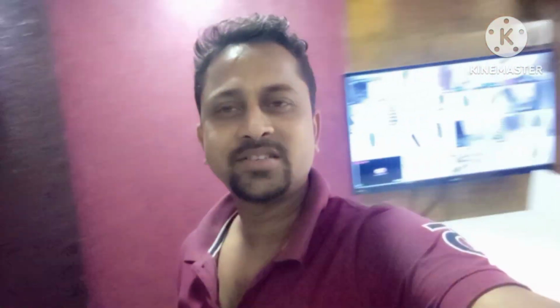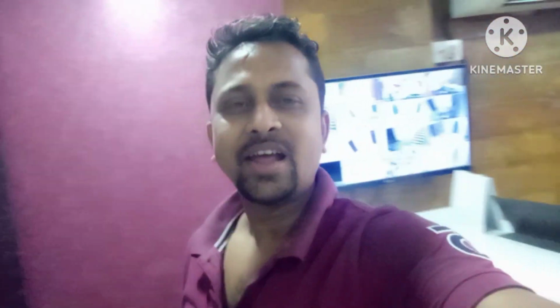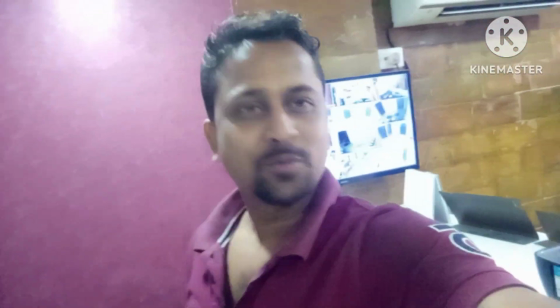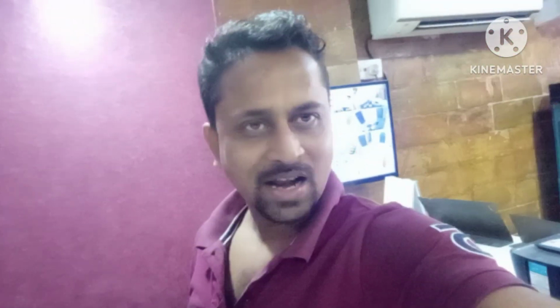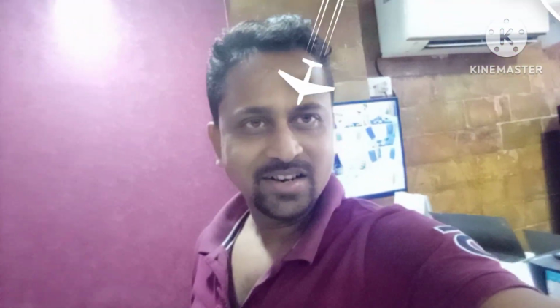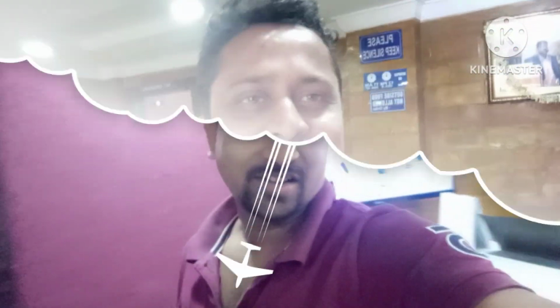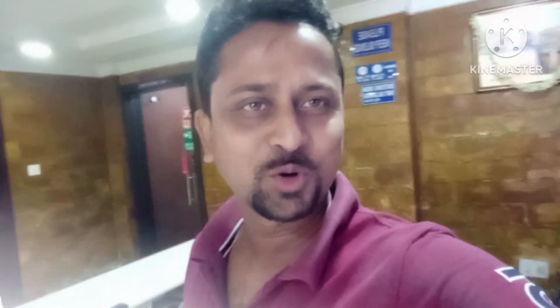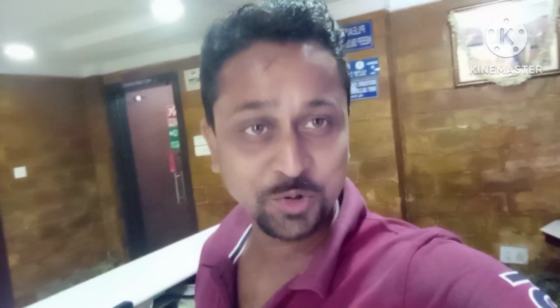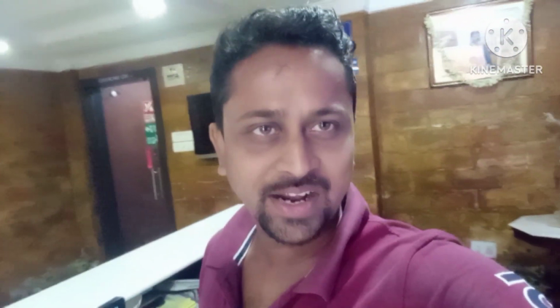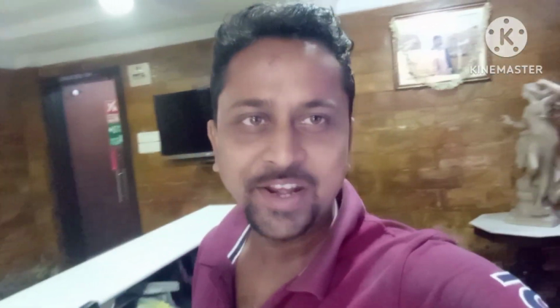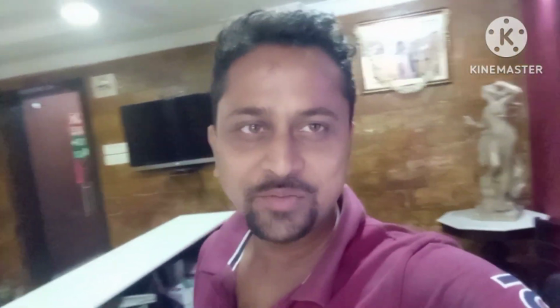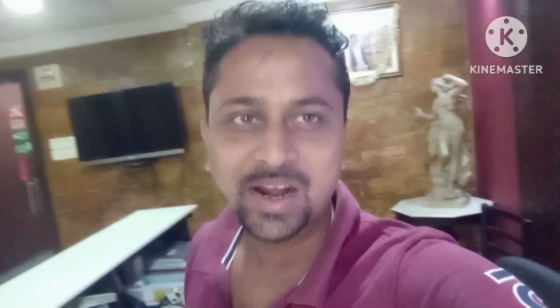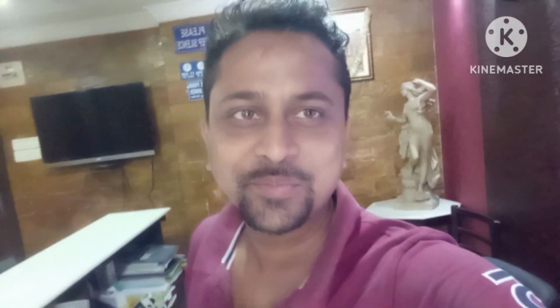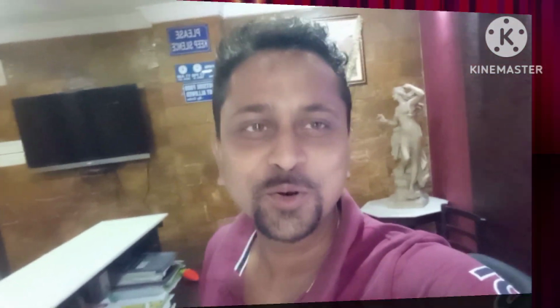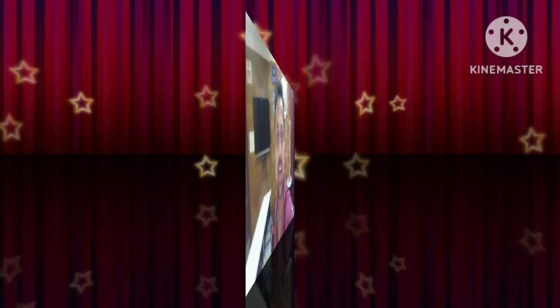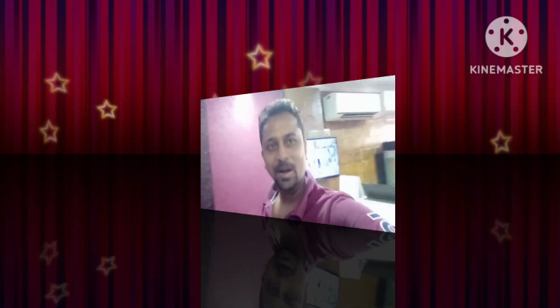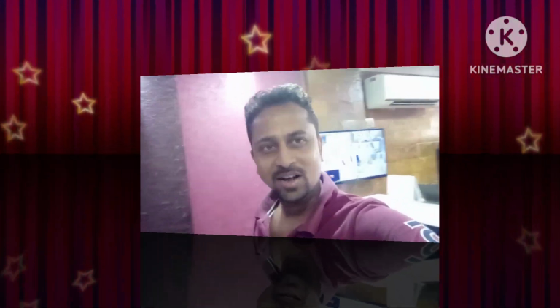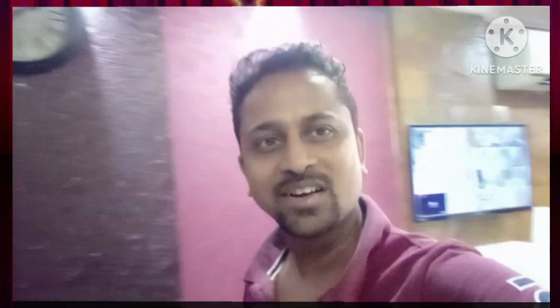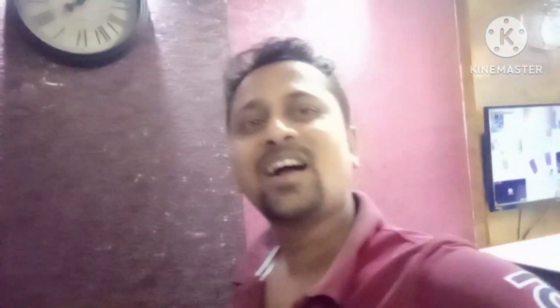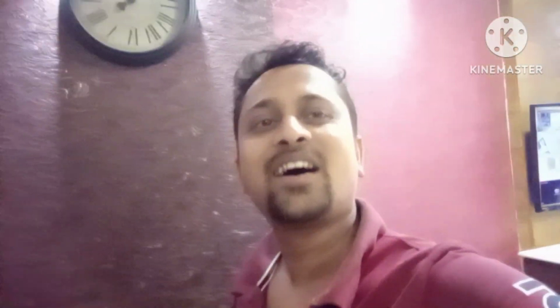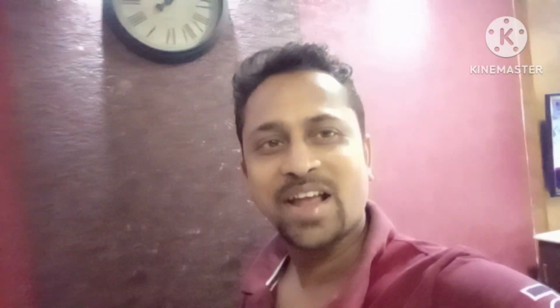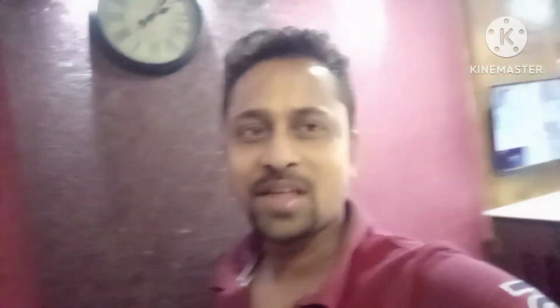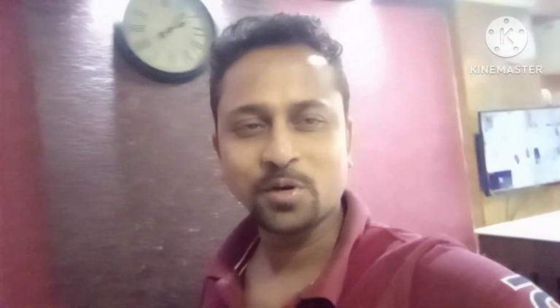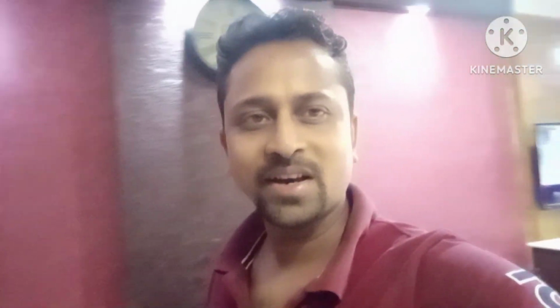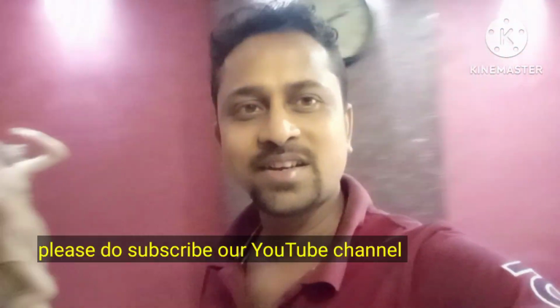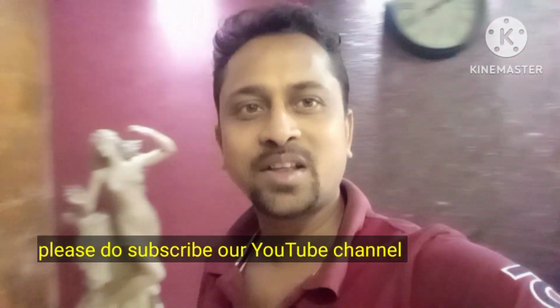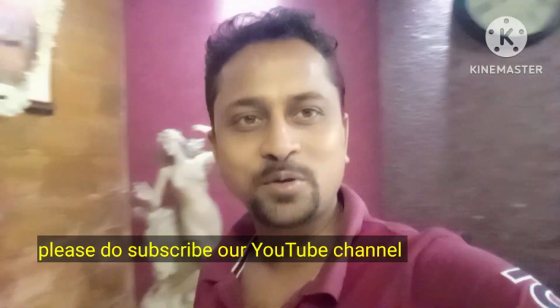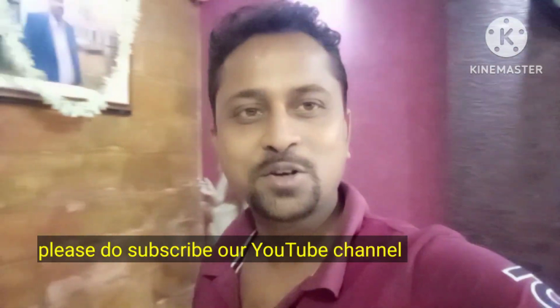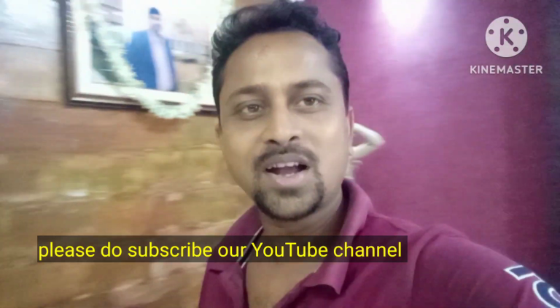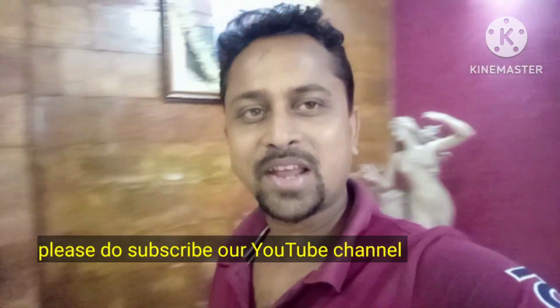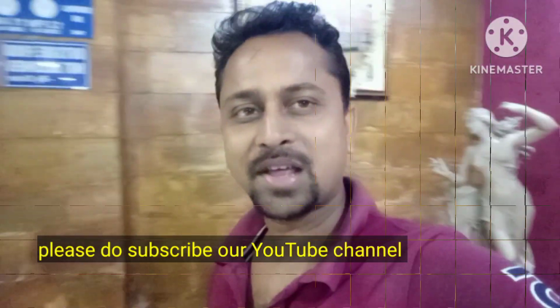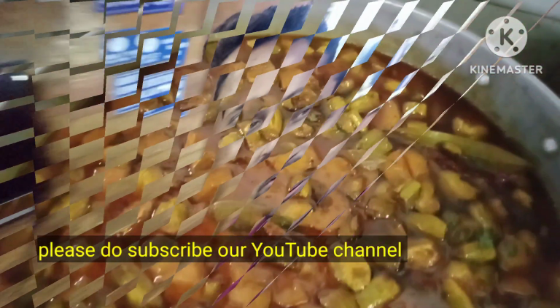I am doing a new YouTube video. How are you doing this? And you will also support us. If you are watching our videos, you will also support us.